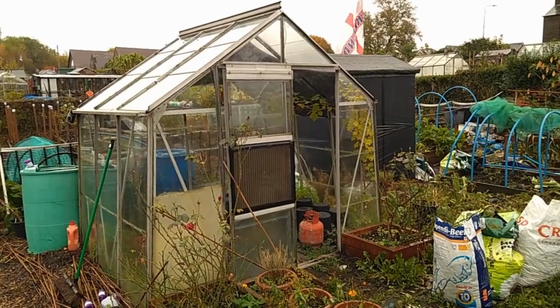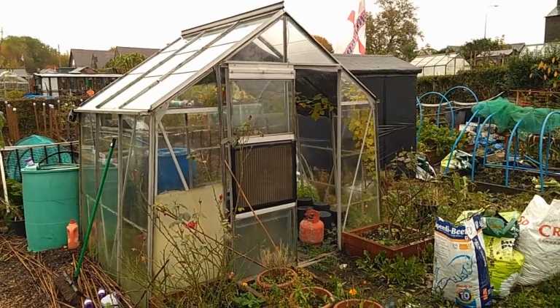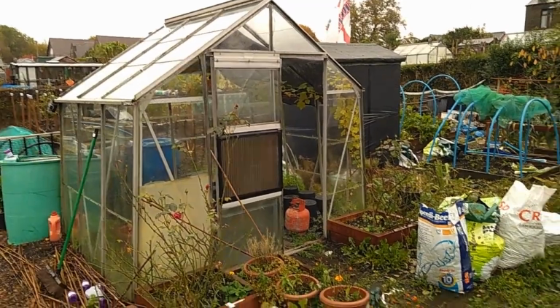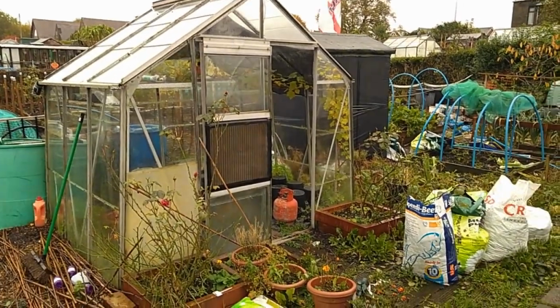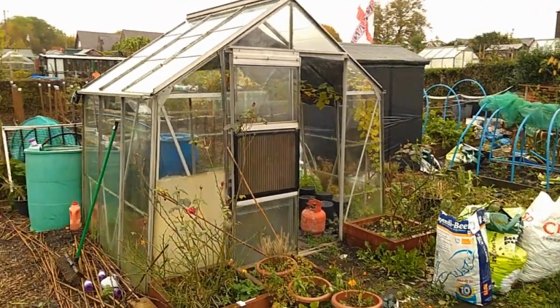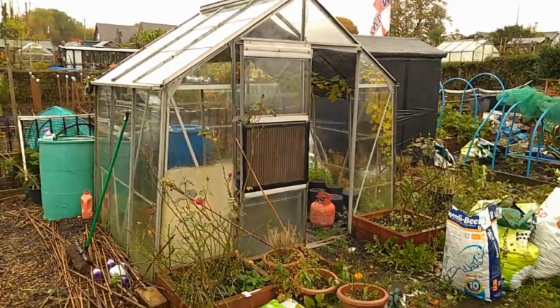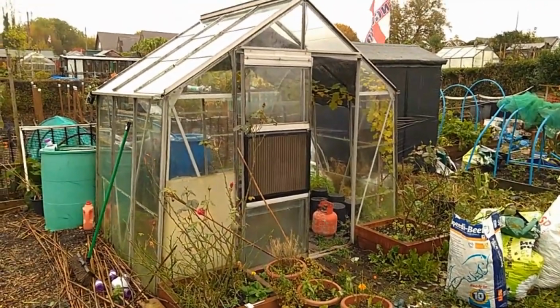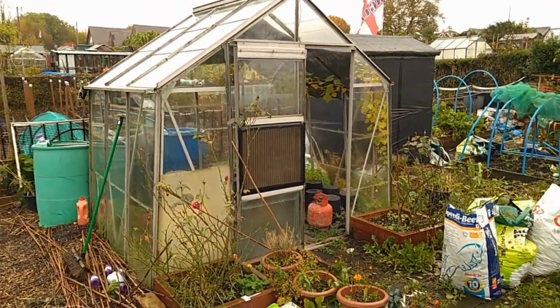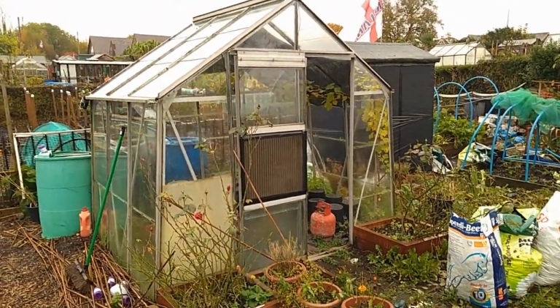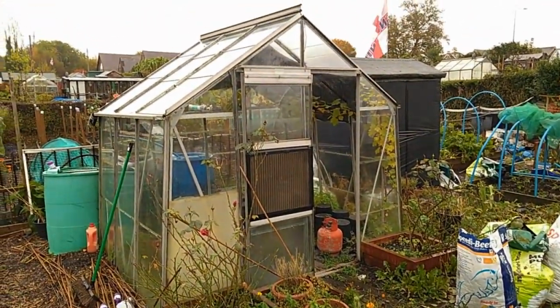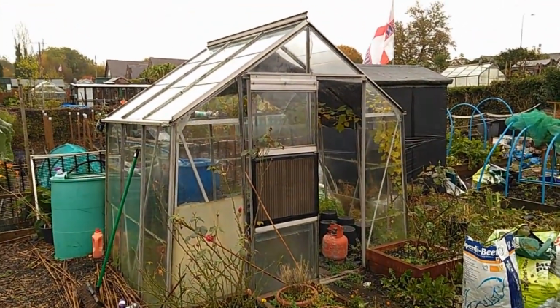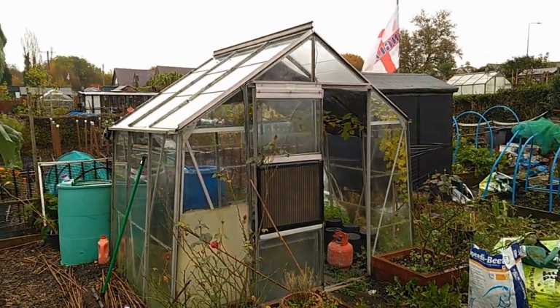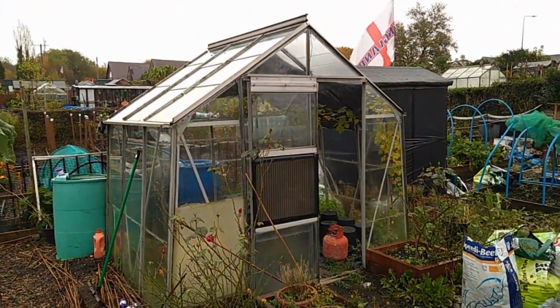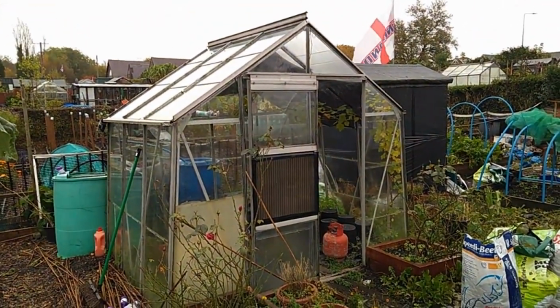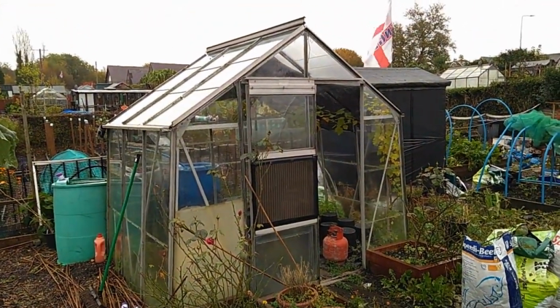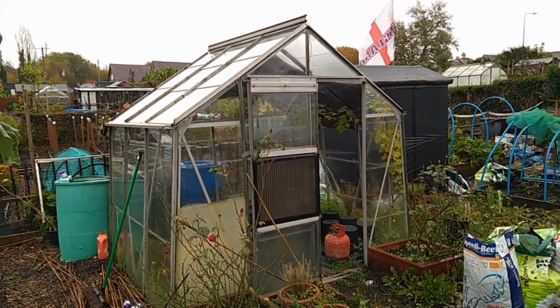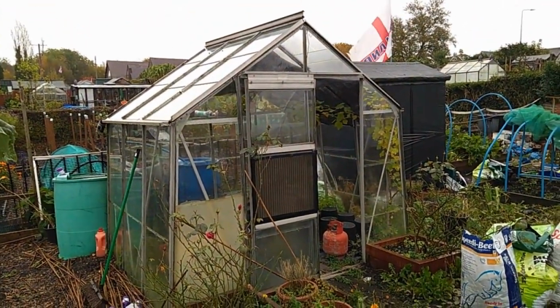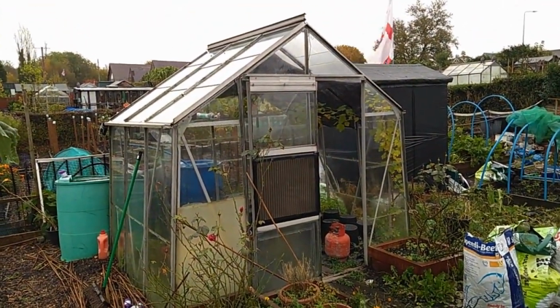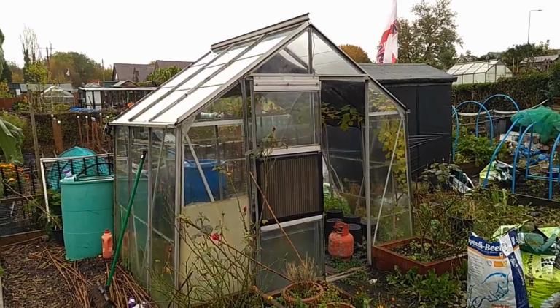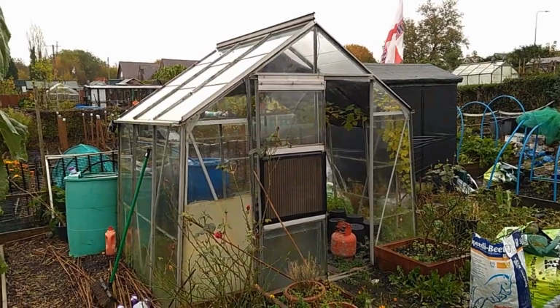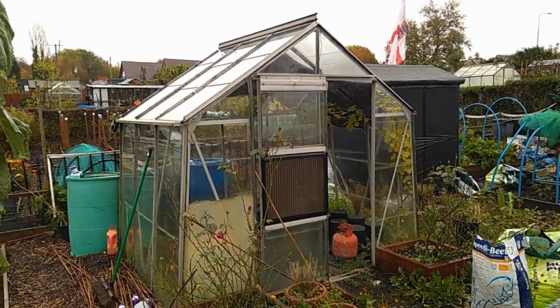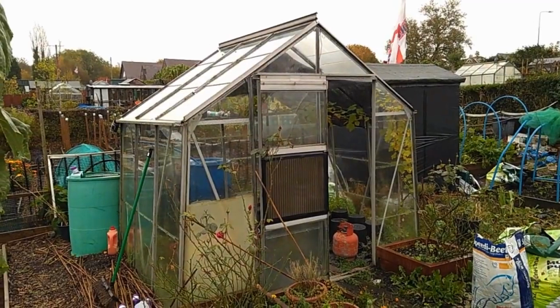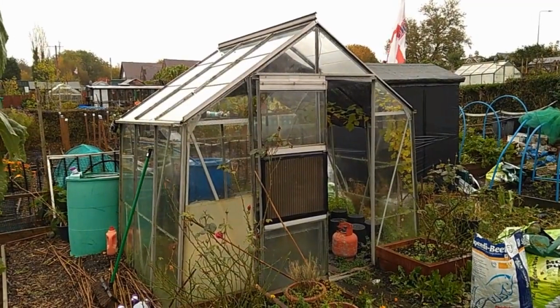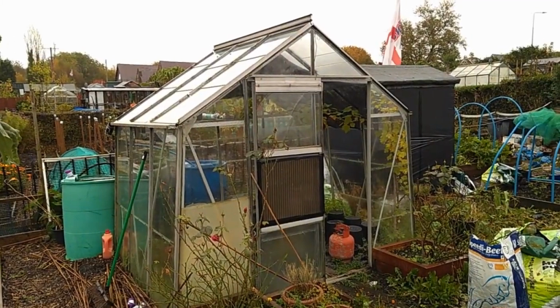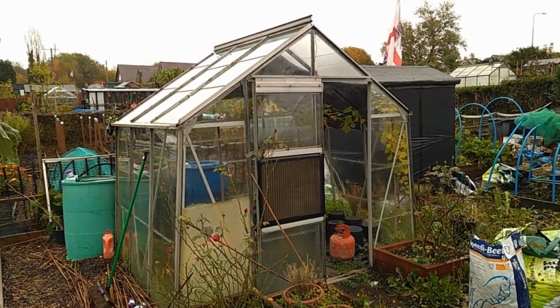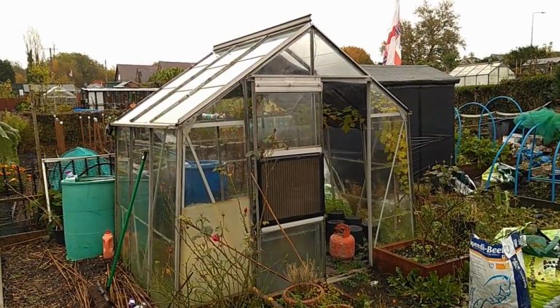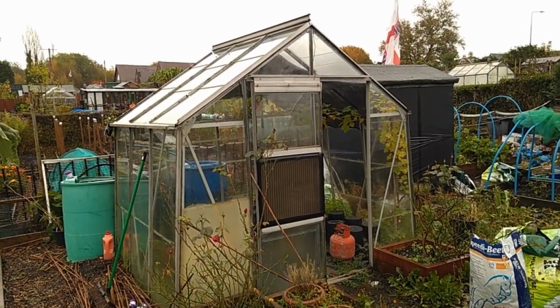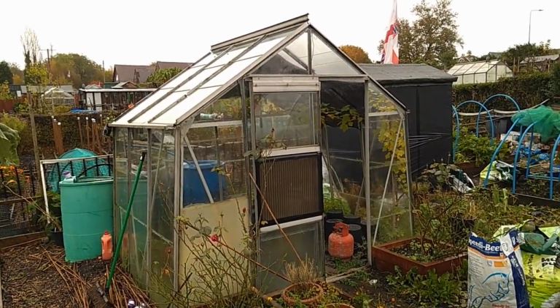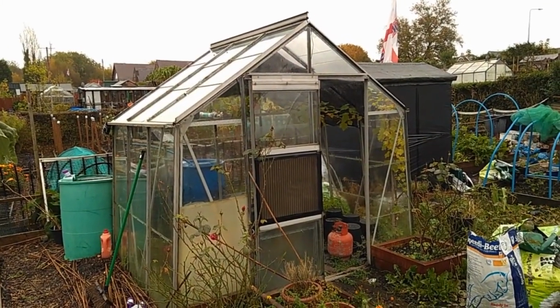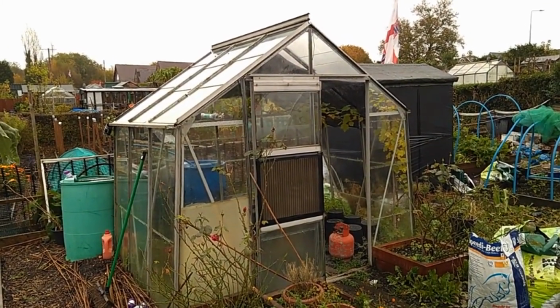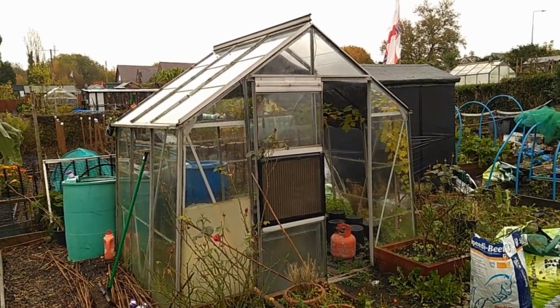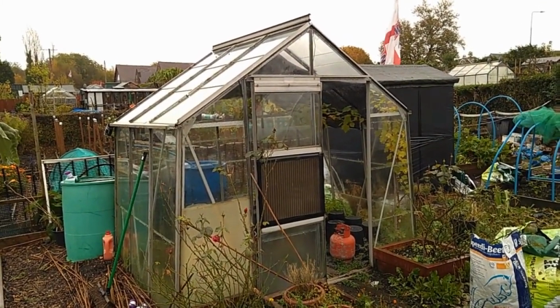Anyway, that's besides the point. That greenhouse is going to be cleaned — it was cleaned at the beginning of the year and it's going to be cleaned again now. I'm going to start from the top on the outside and work my way in.